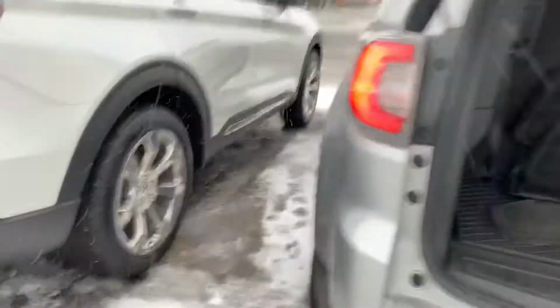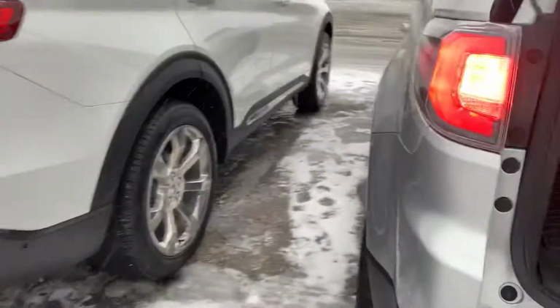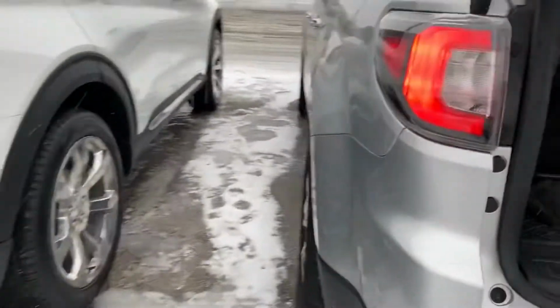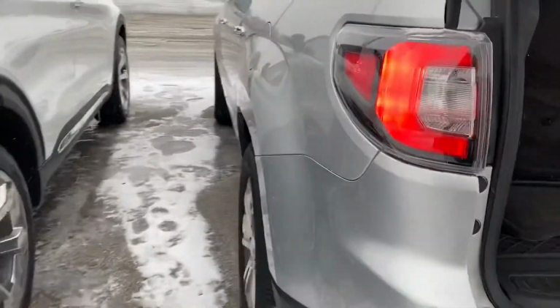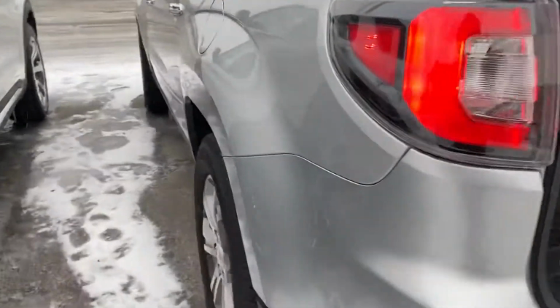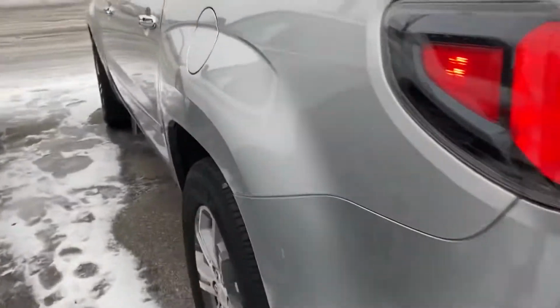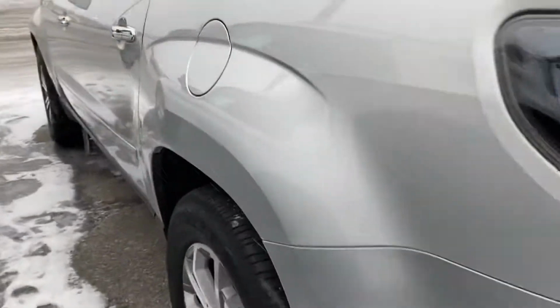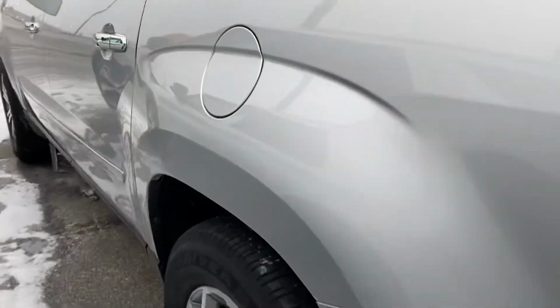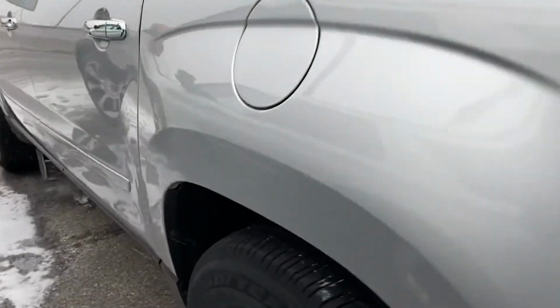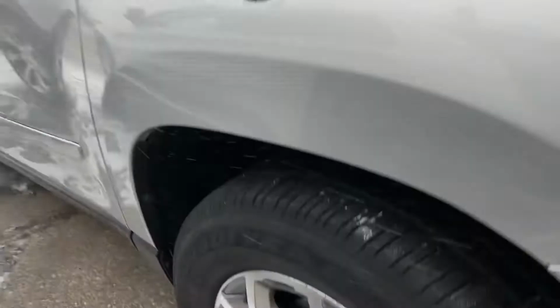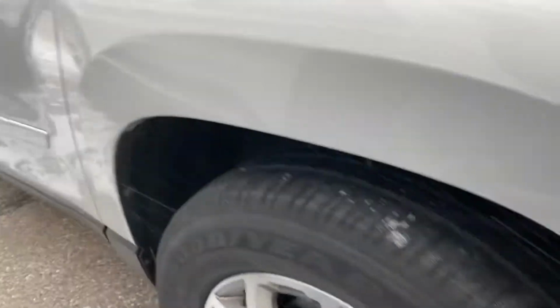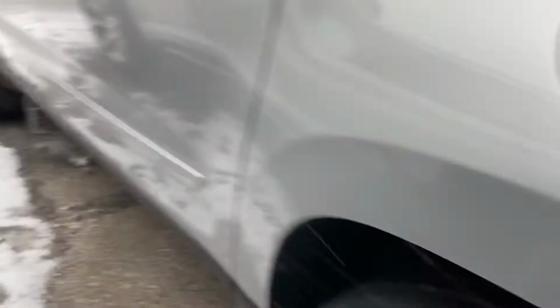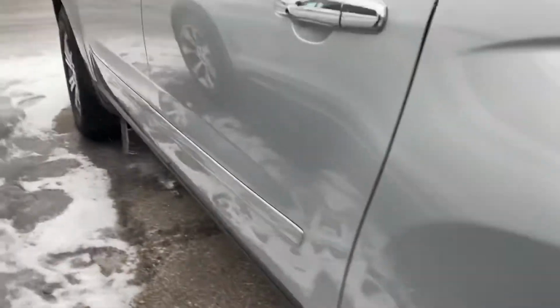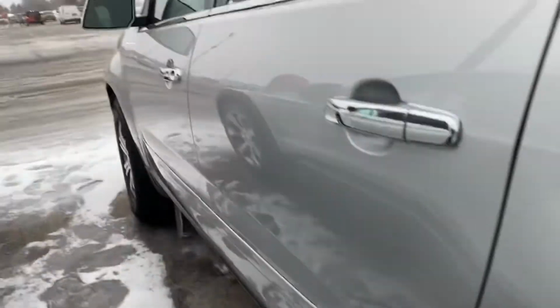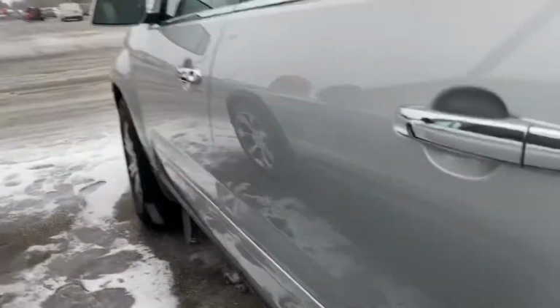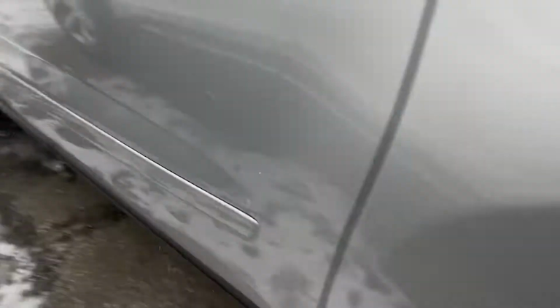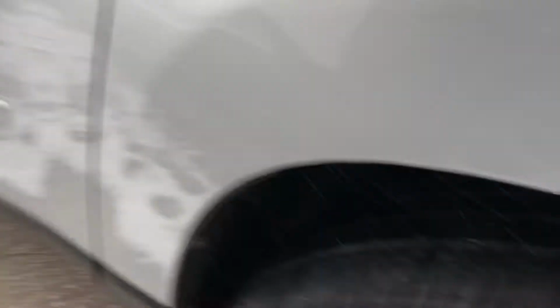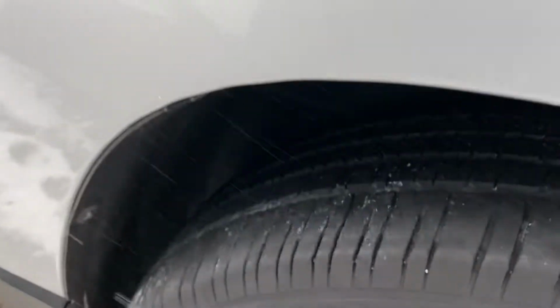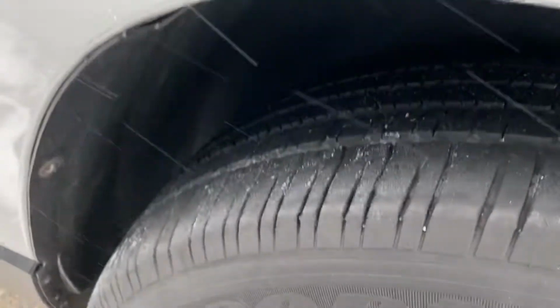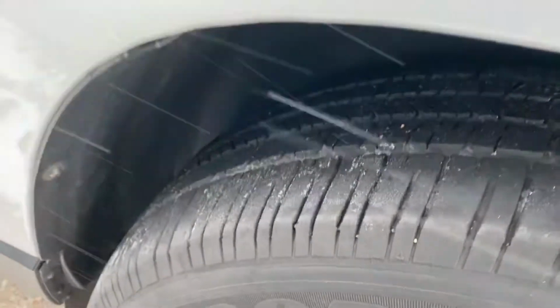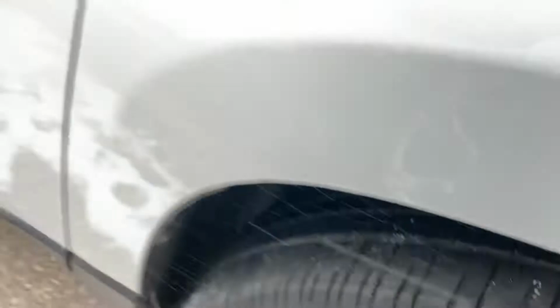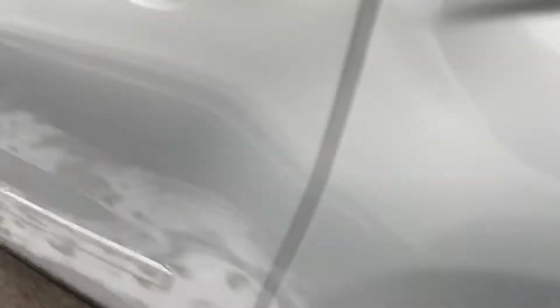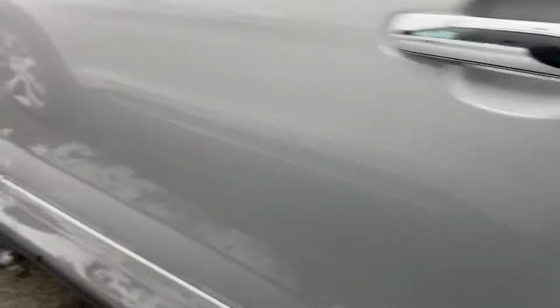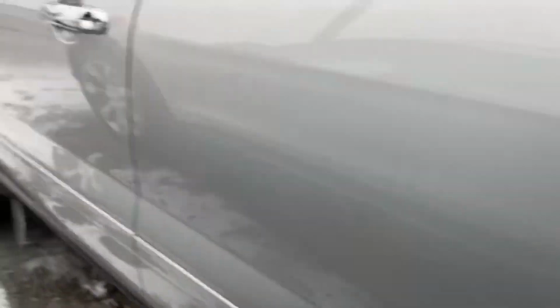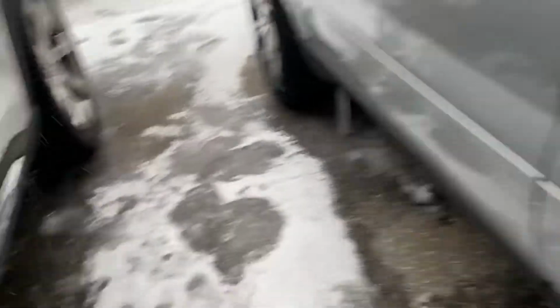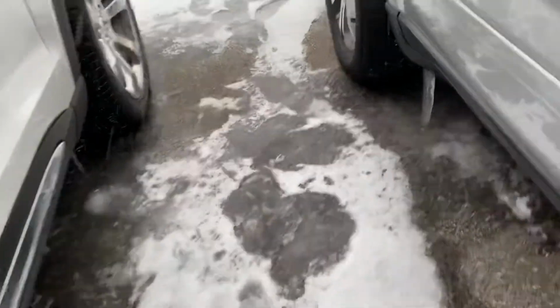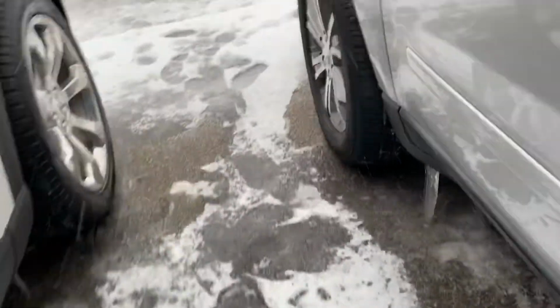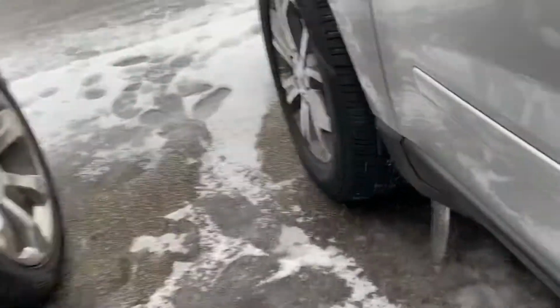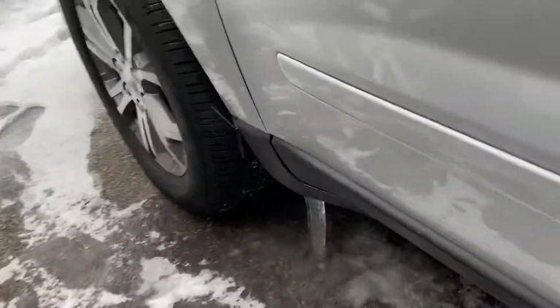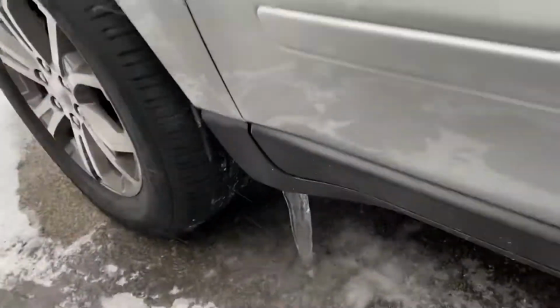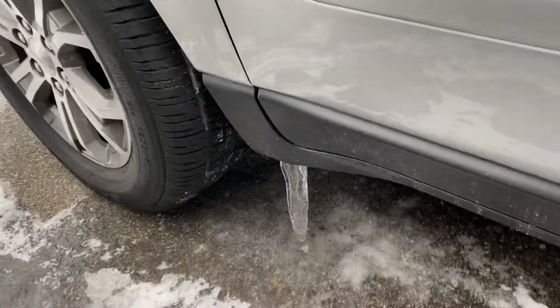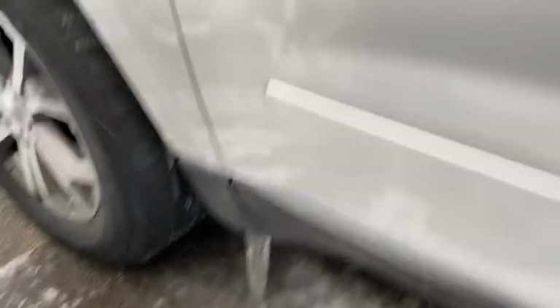Vehicle is very clean. I'm not seeing any major dents, dings, anything on that. Tires are really good on it. It is frozen to the ground right there.